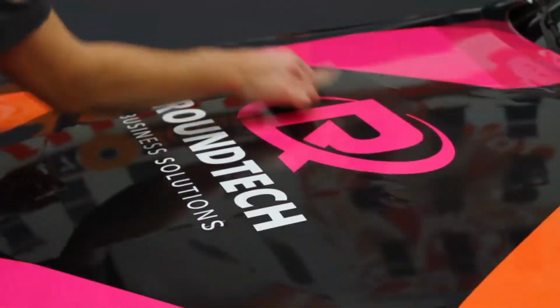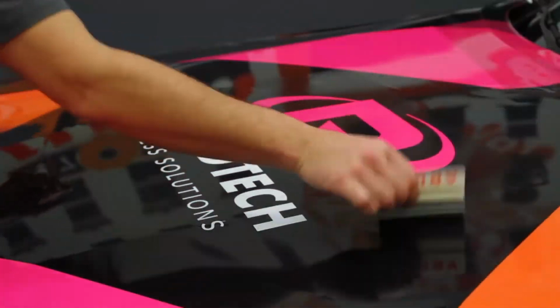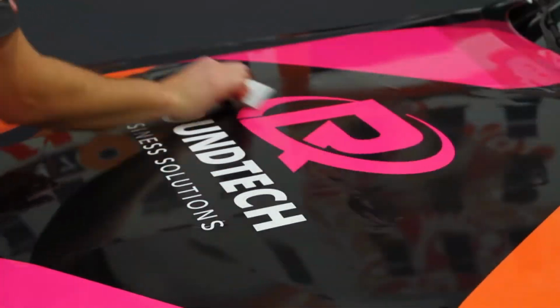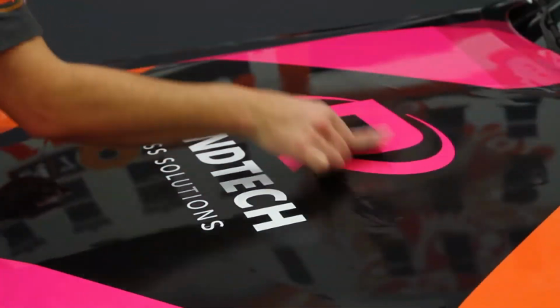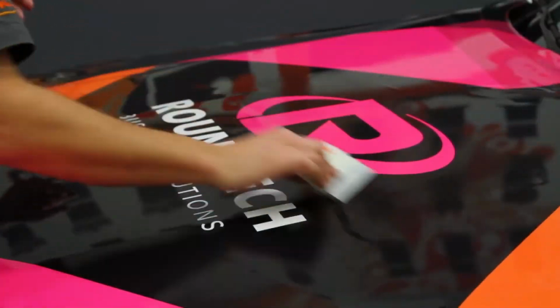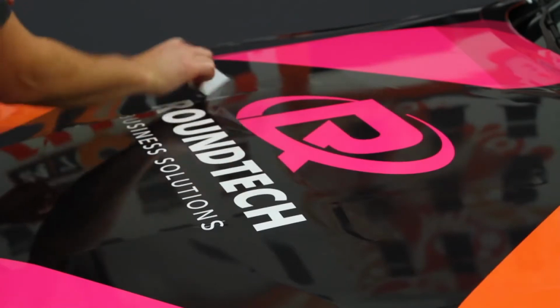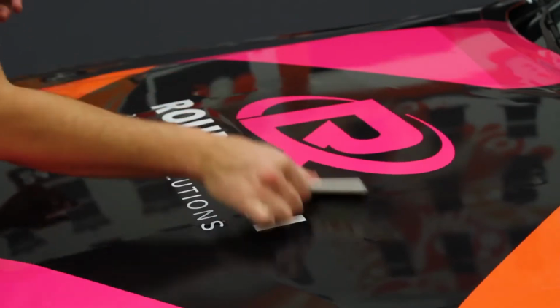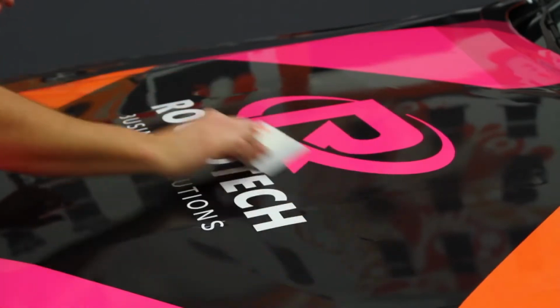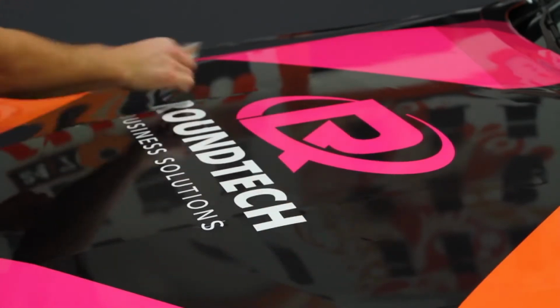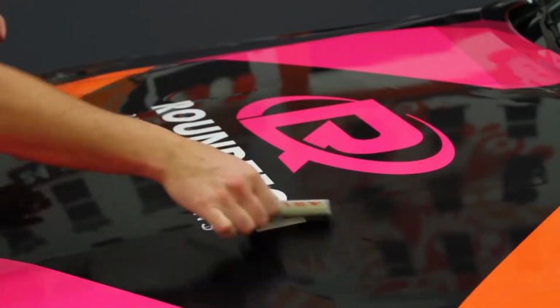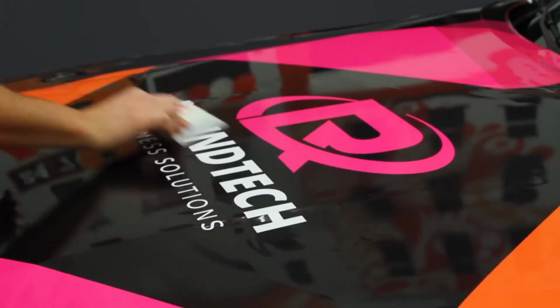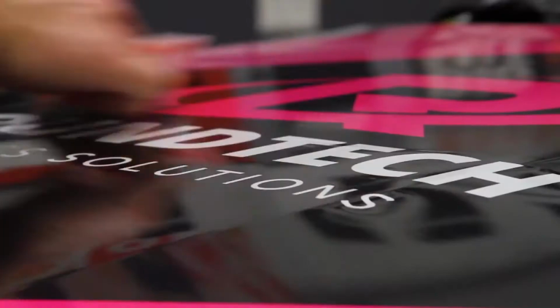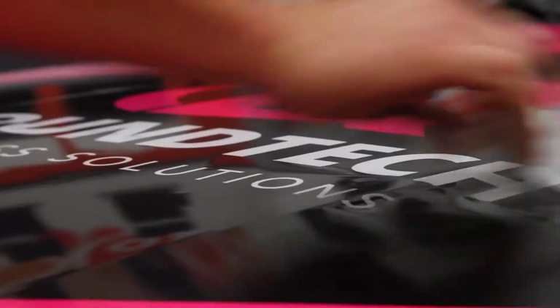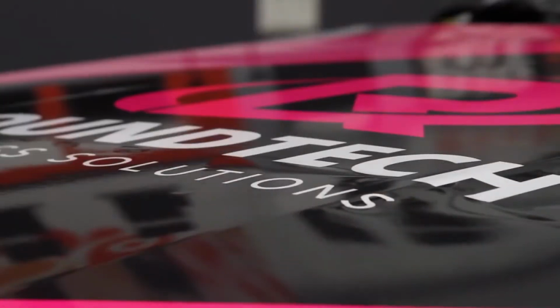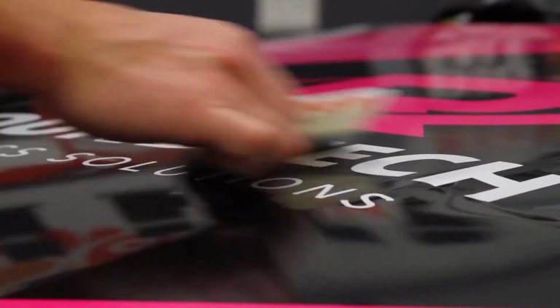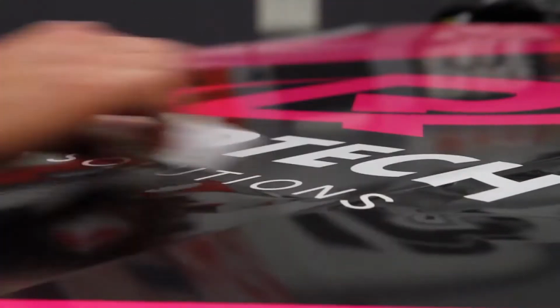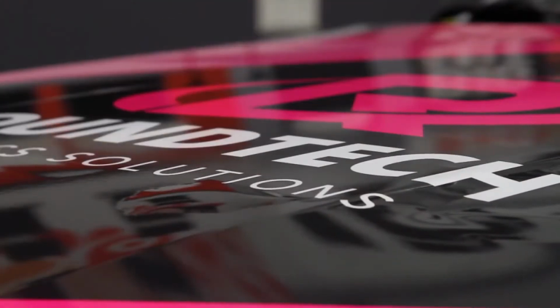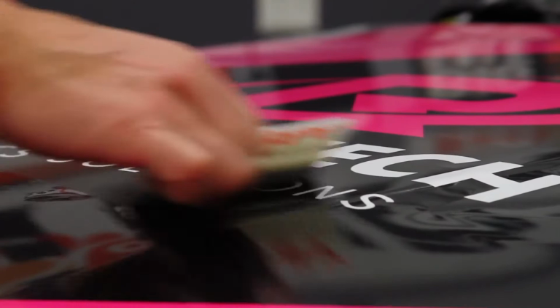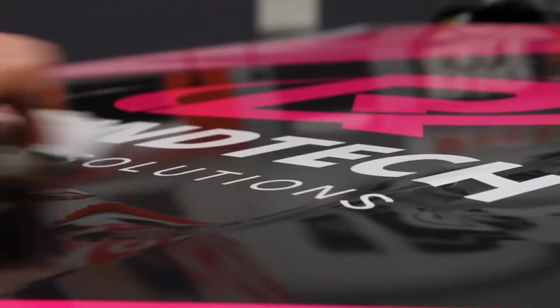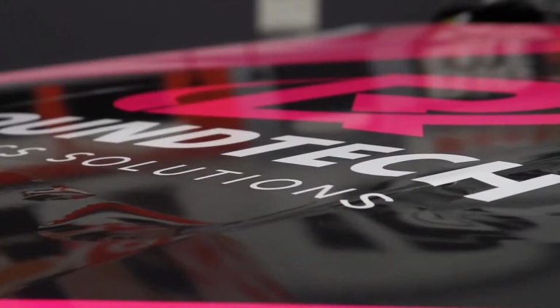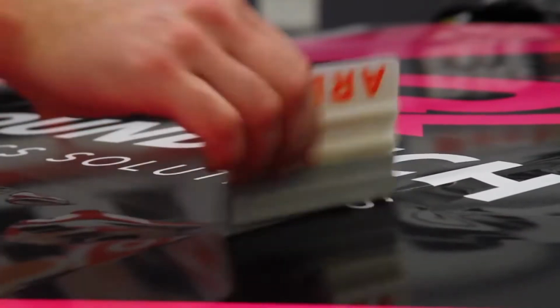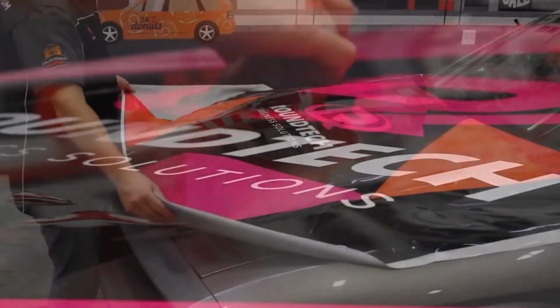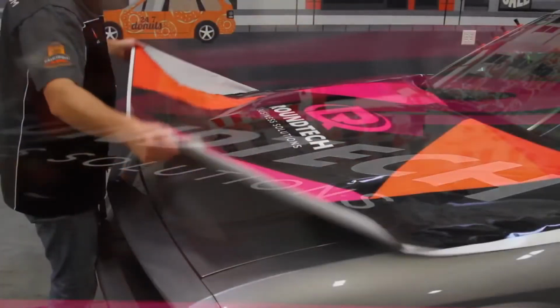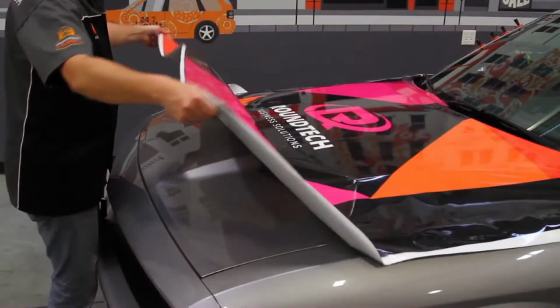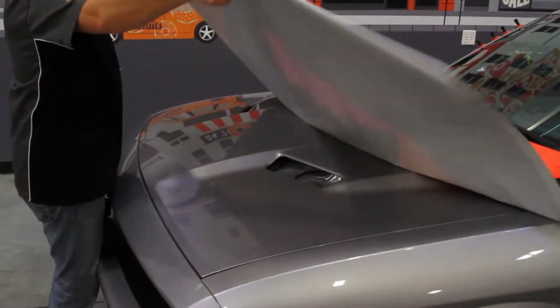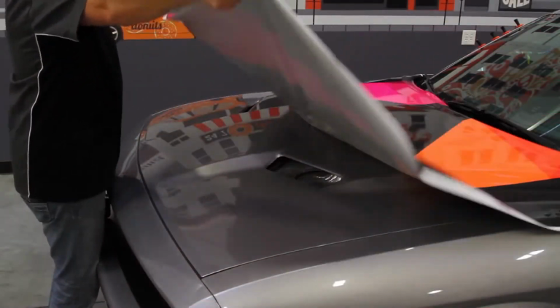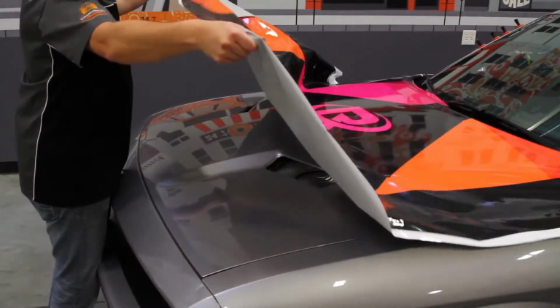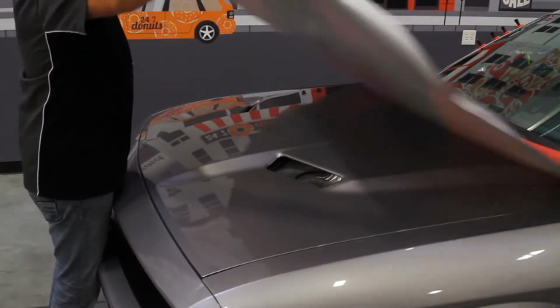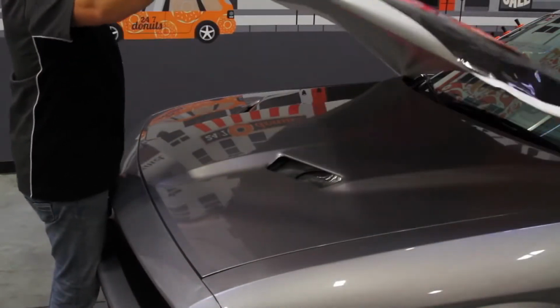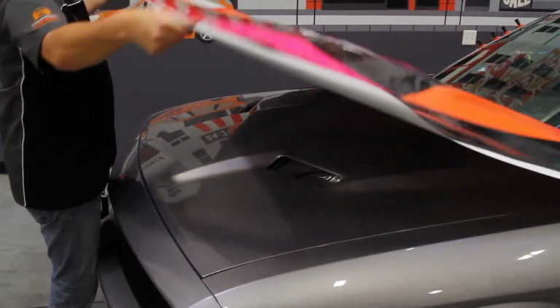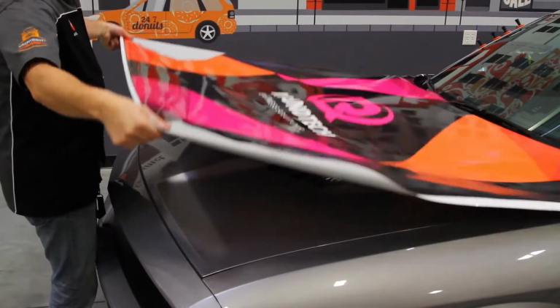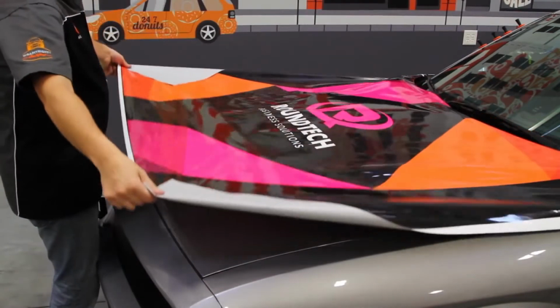SLX Cast Wrap is easy because of the light contact the SLX Cast Wrap film with Flight Technology makes with the substrate. And even after it's been applied with firm pressure, you can easily snap it right back up.